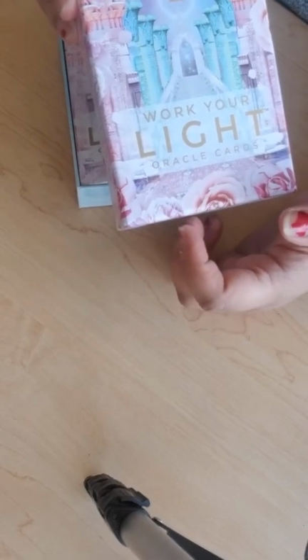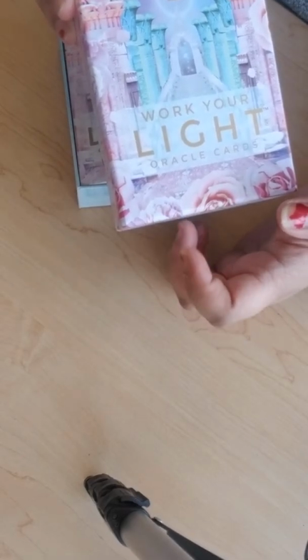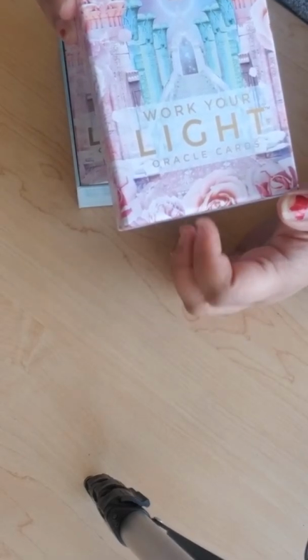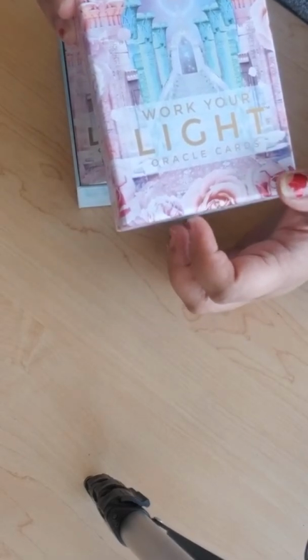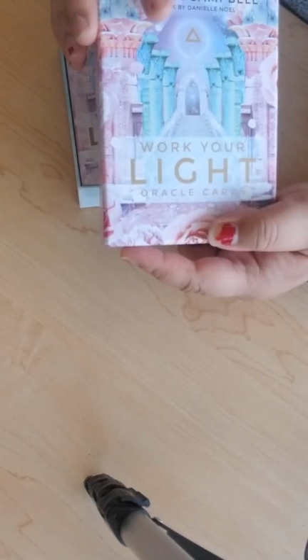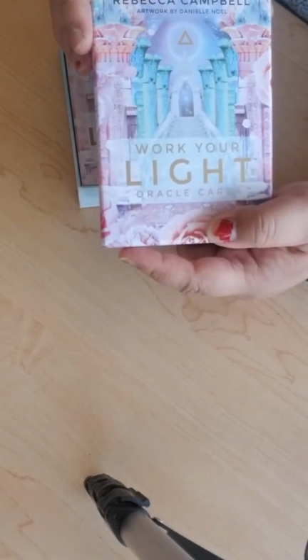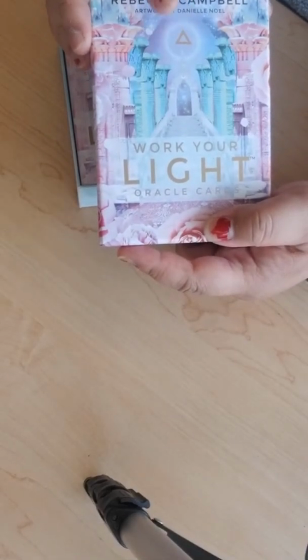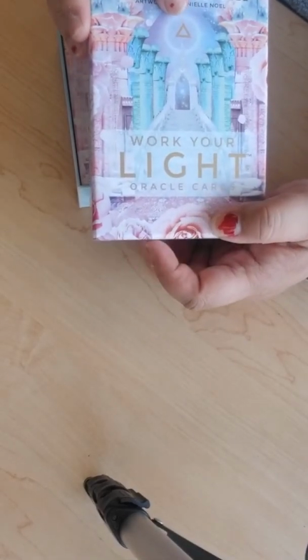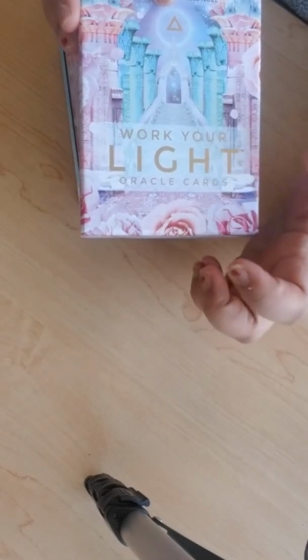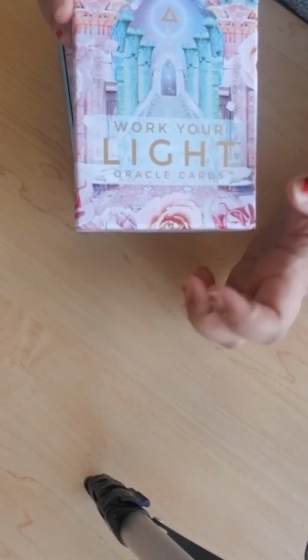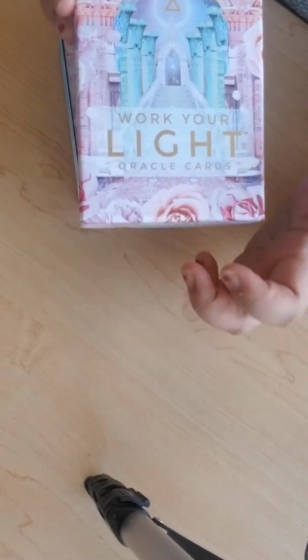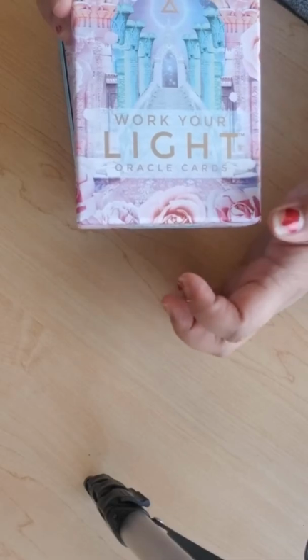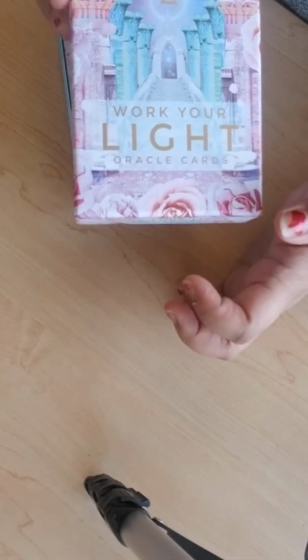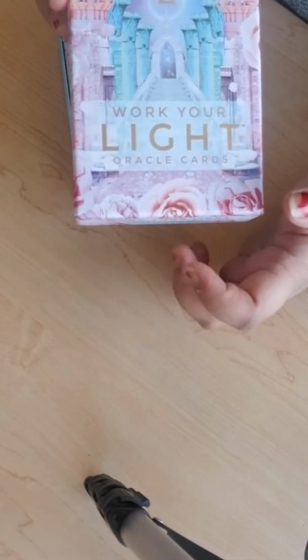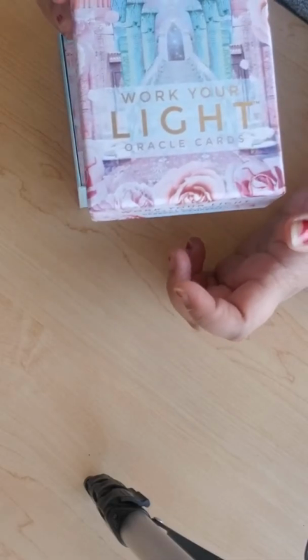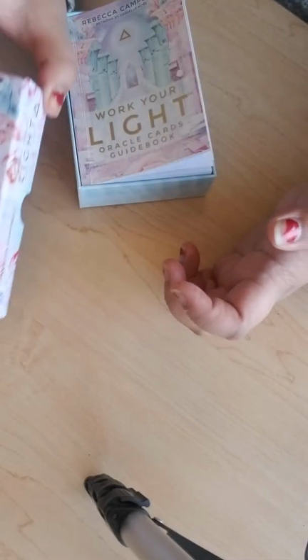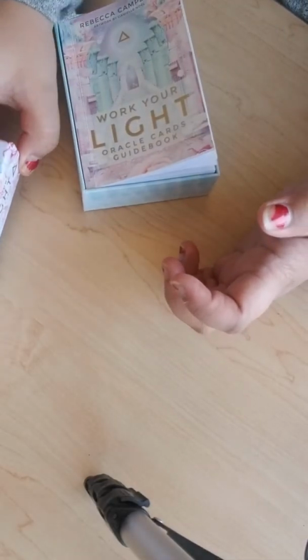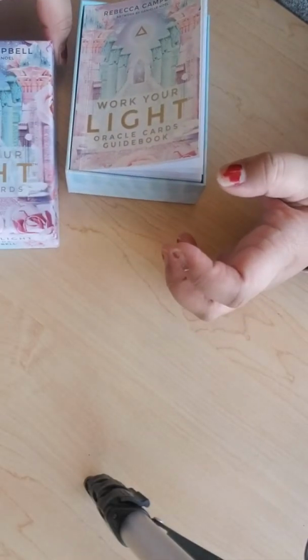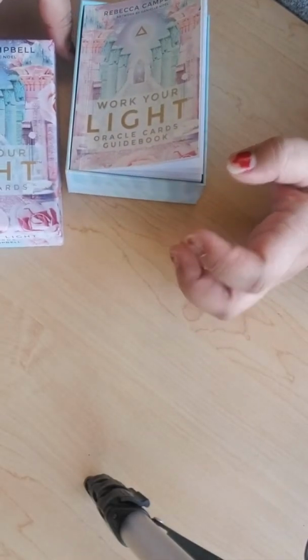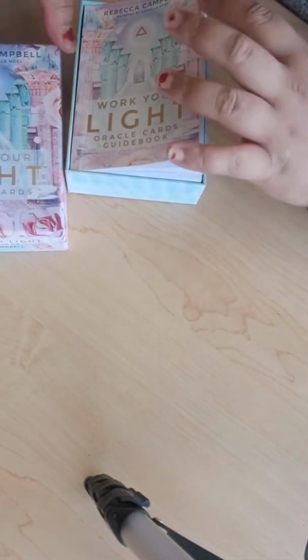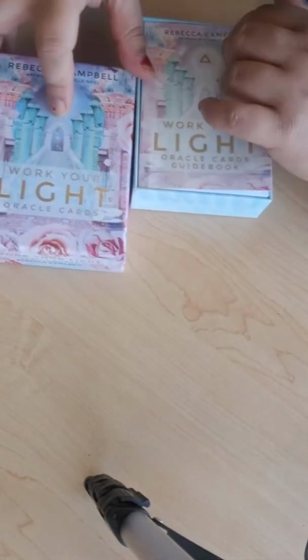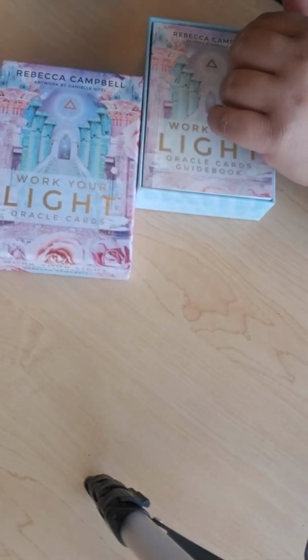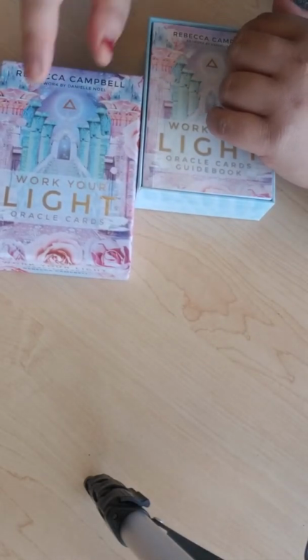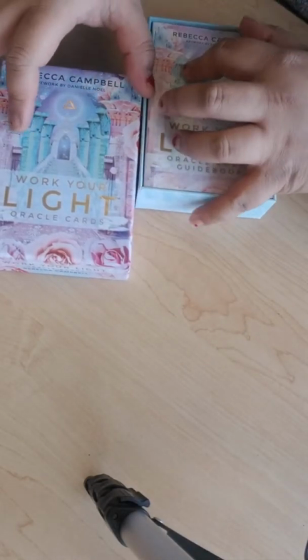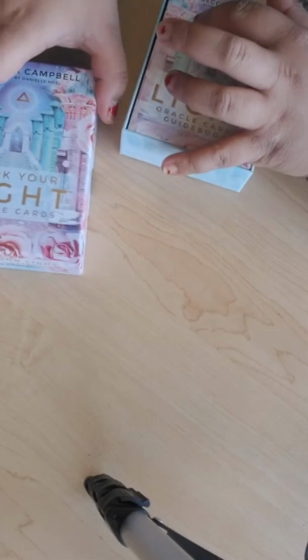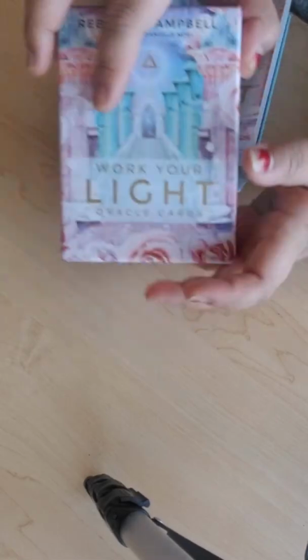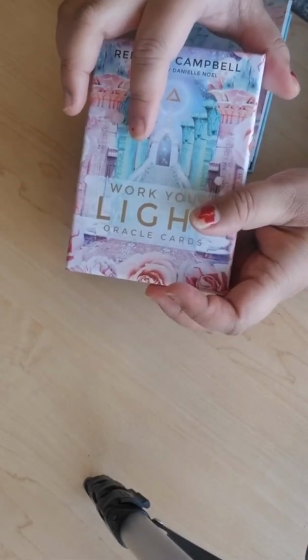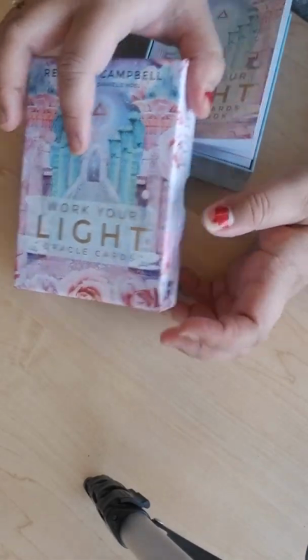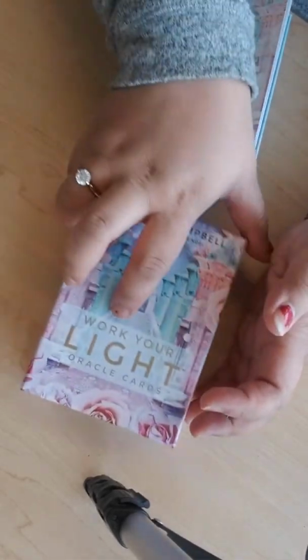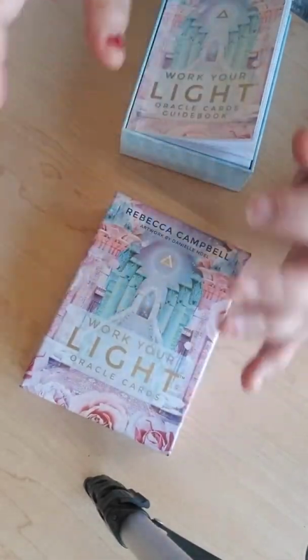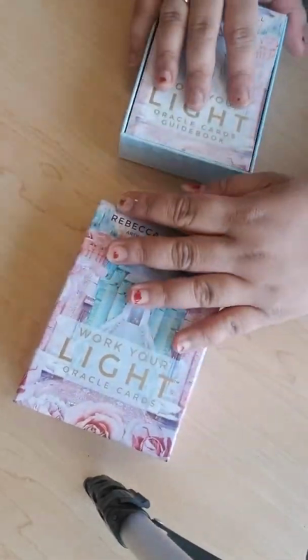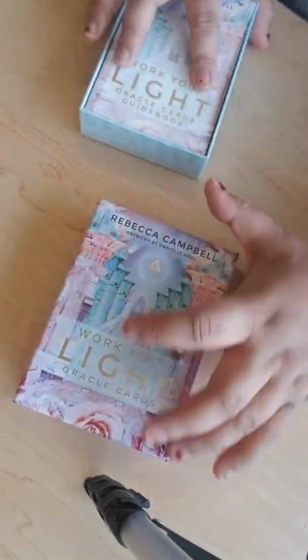They also recently released the newest one — the 53-card deck. This one is 44 cards, but the 53-card deck, the new one, is called Starseed Oracle, which I am dying to see the flip-through of and see if it's worth the price.